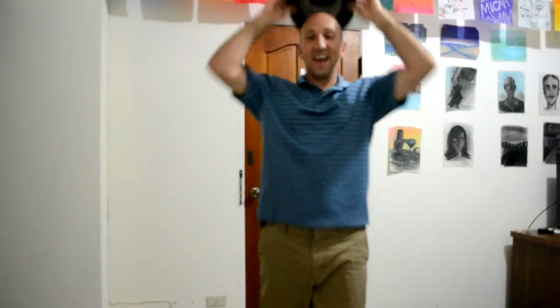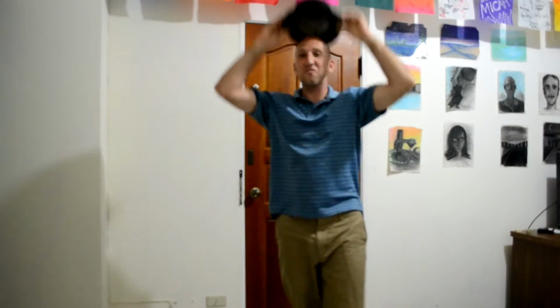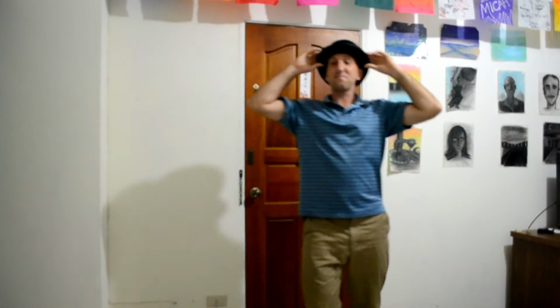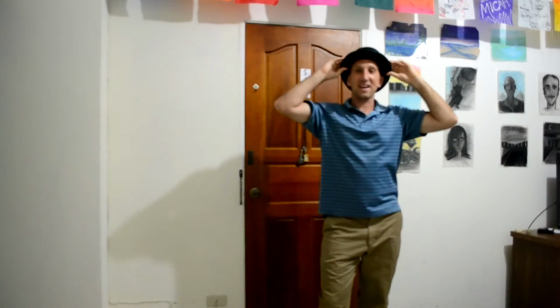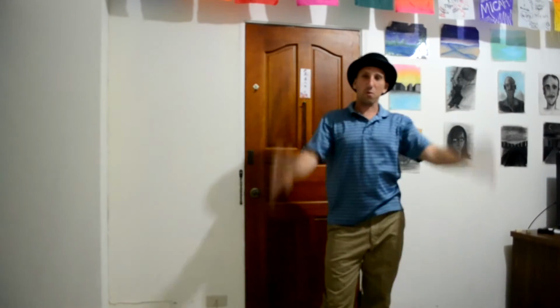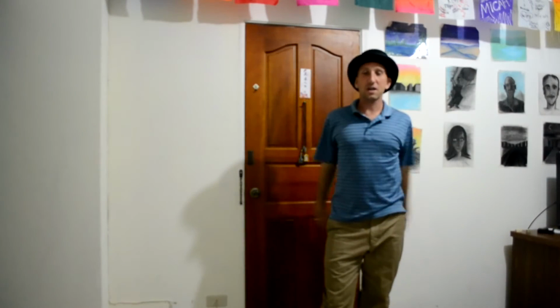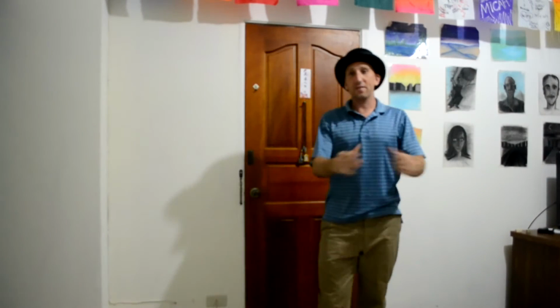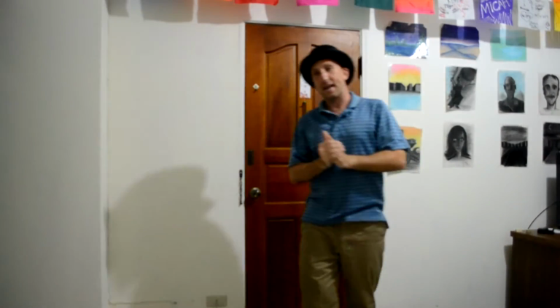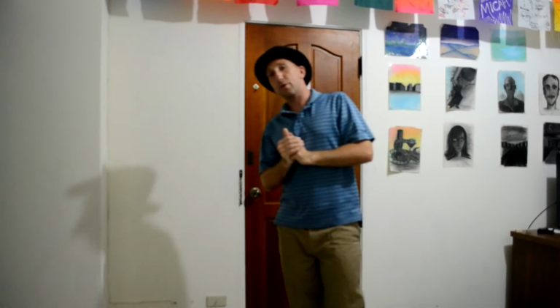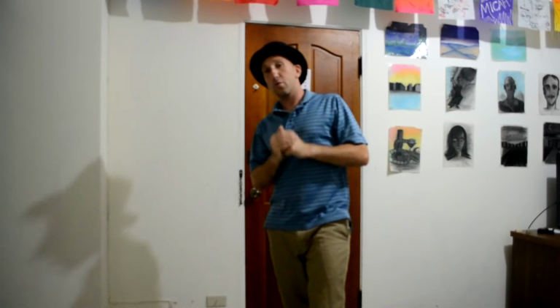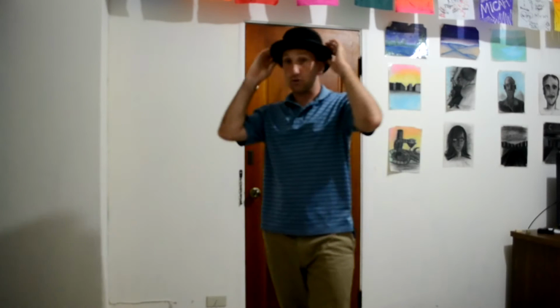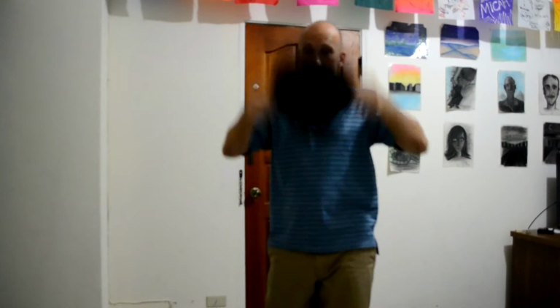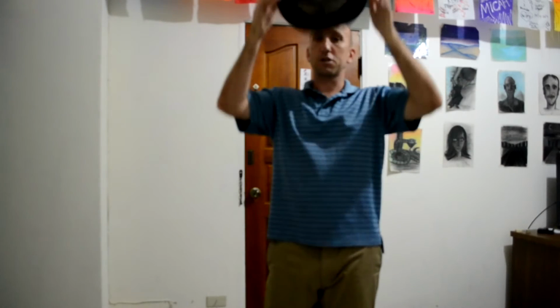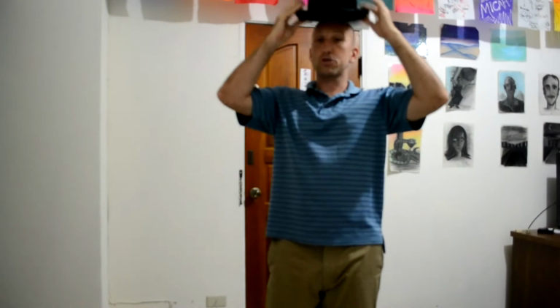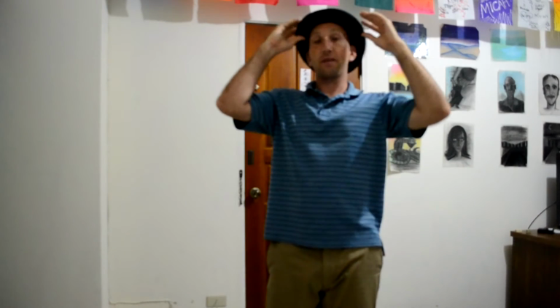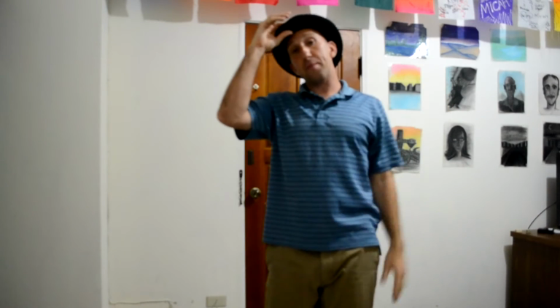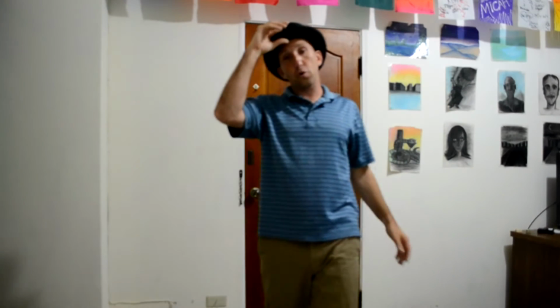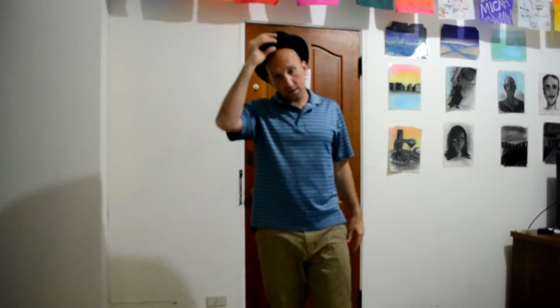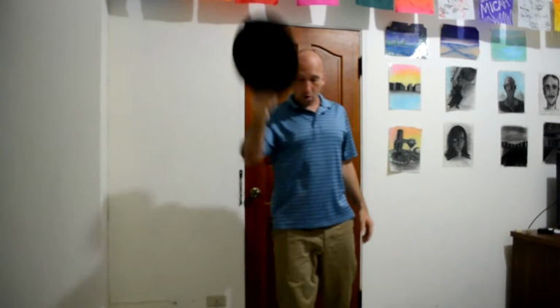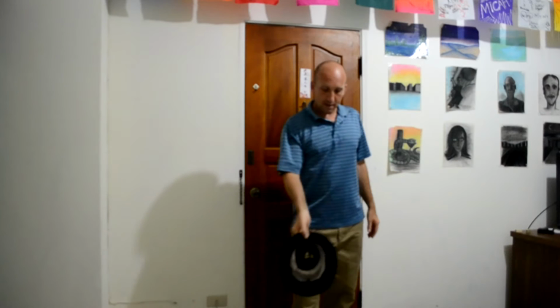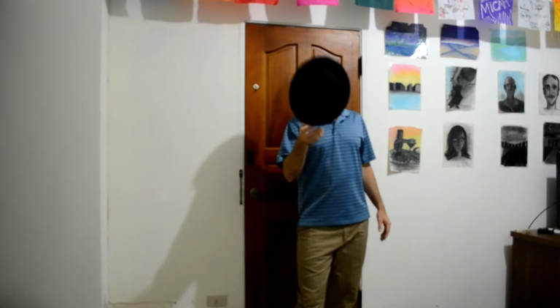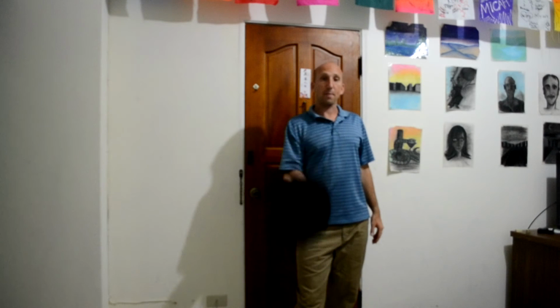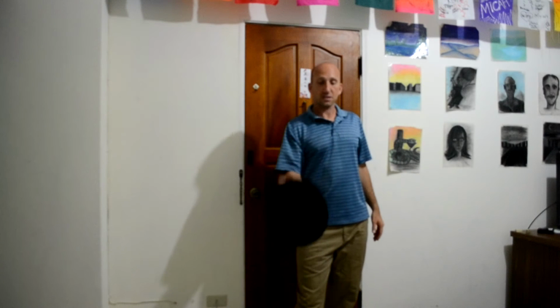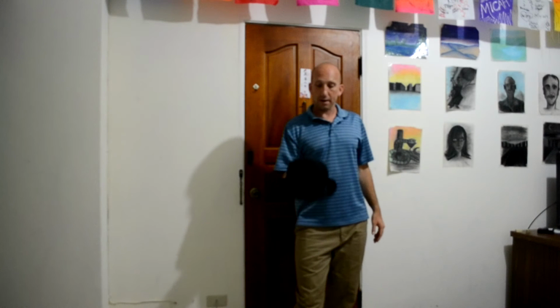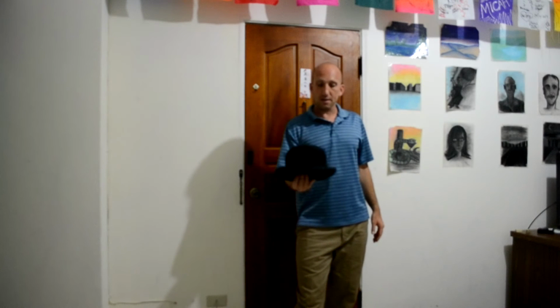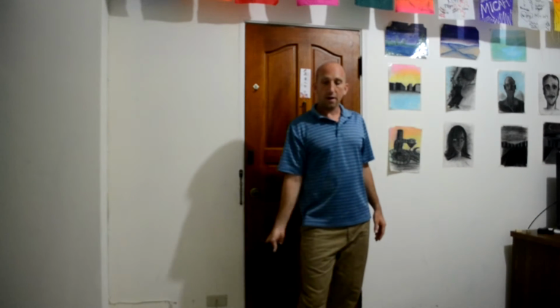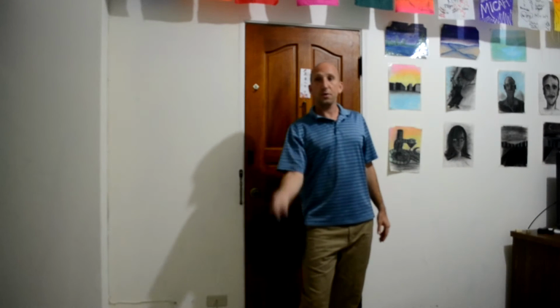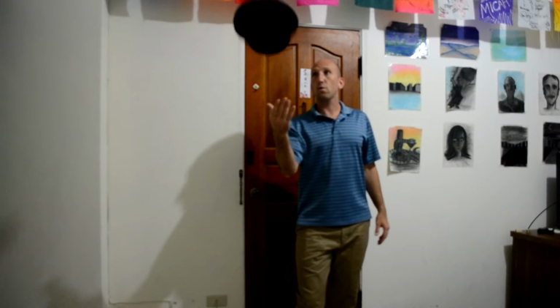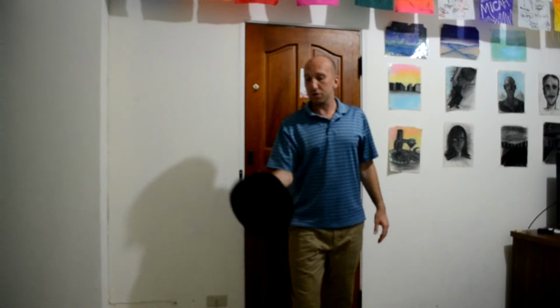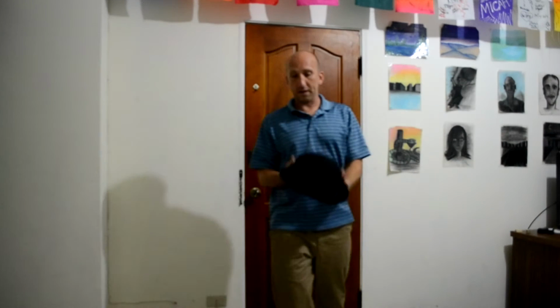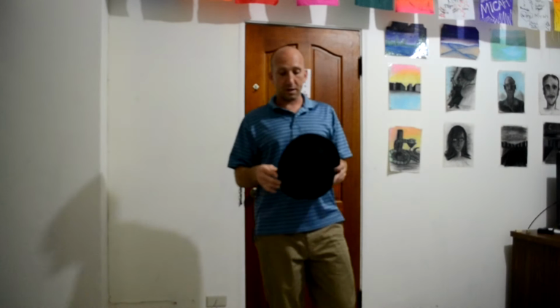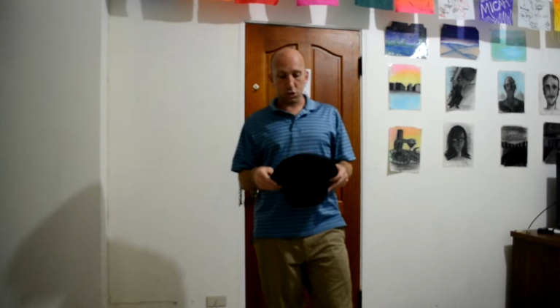Hey, what's up — Mikey here for a trick of the day. Today I'm going to show you a hat trick, a trick that a friend of mine showed me a long time ago, and I'm happy to pass it on. It's not too difficult — it's a pretty easy trick.